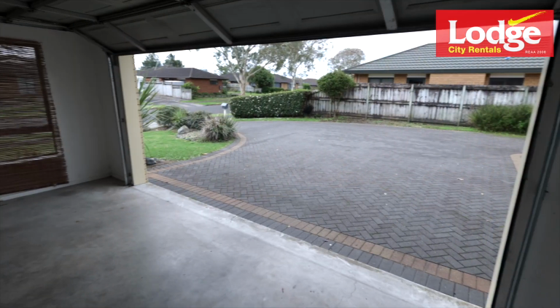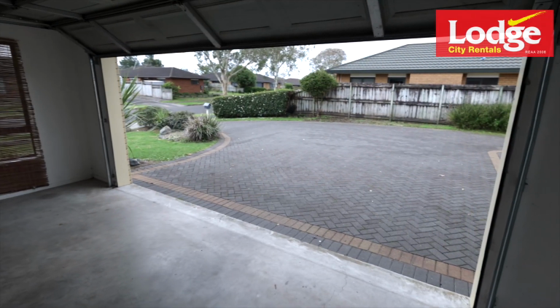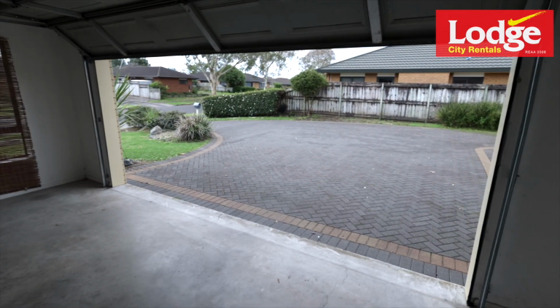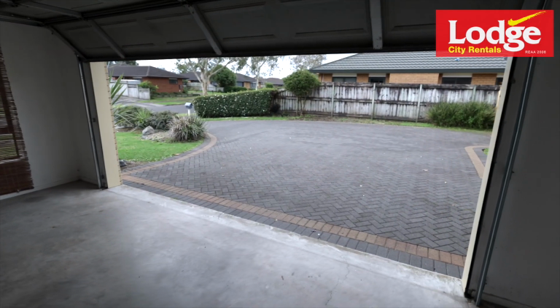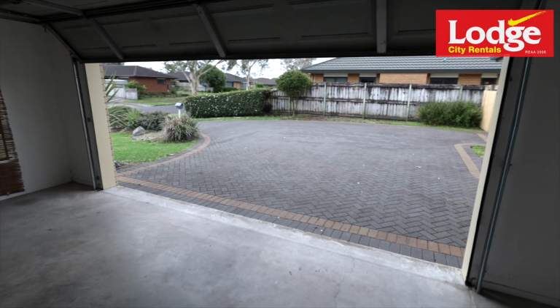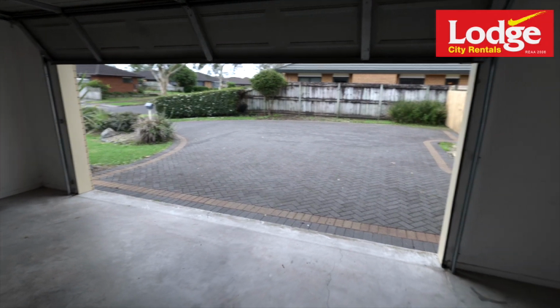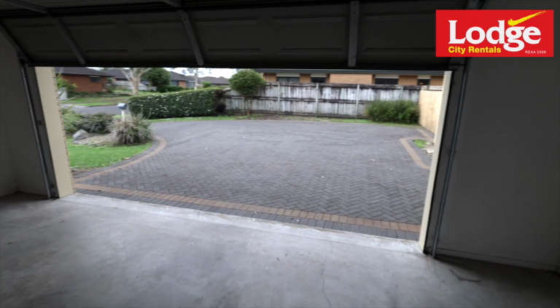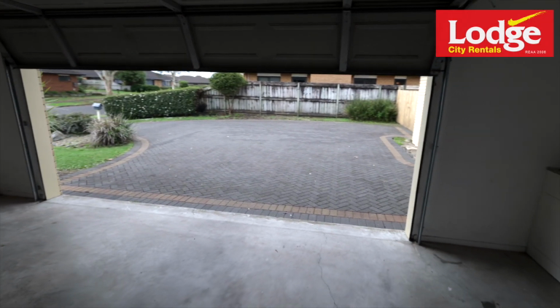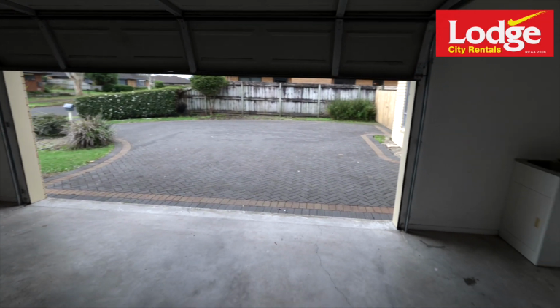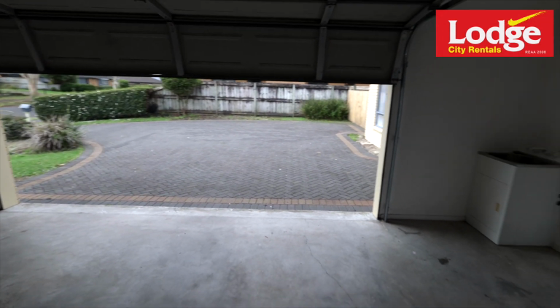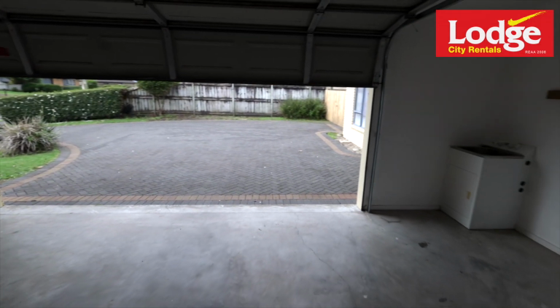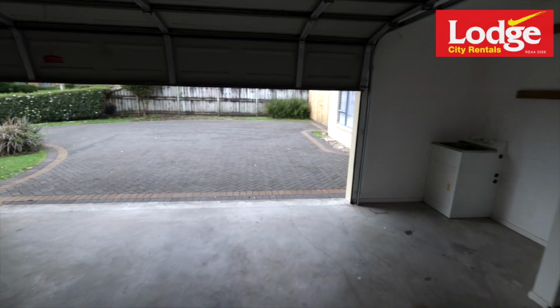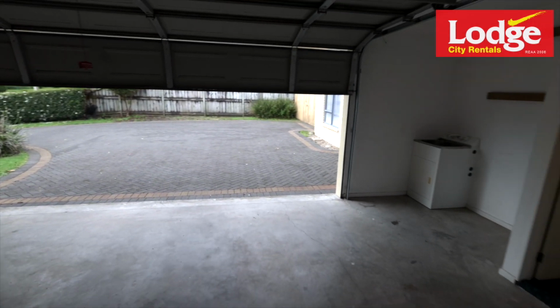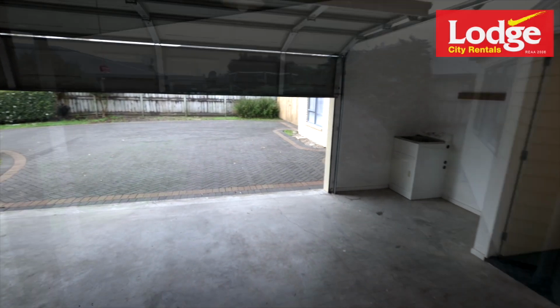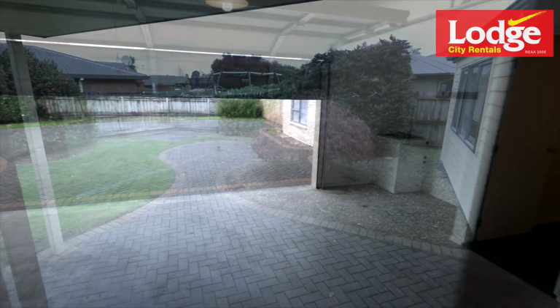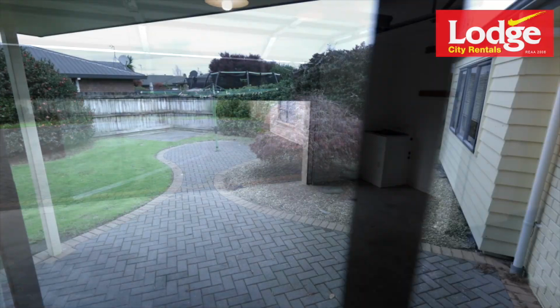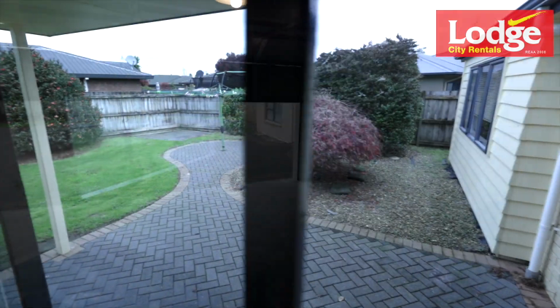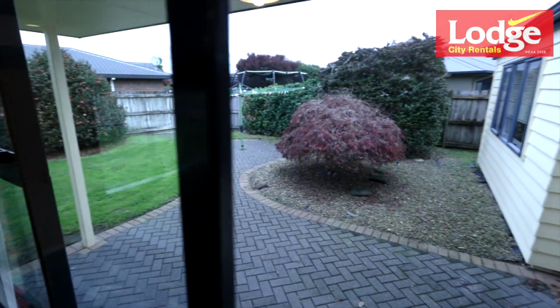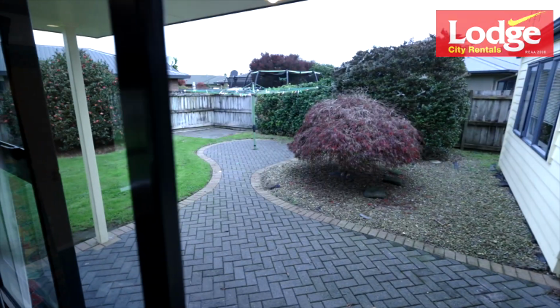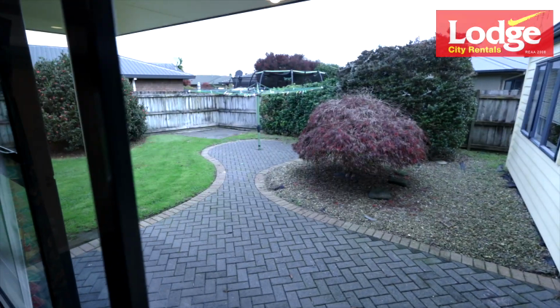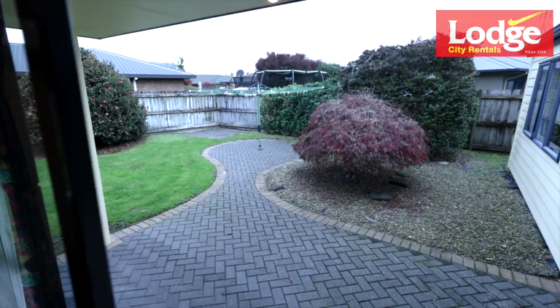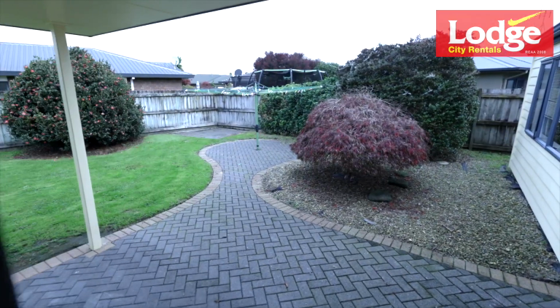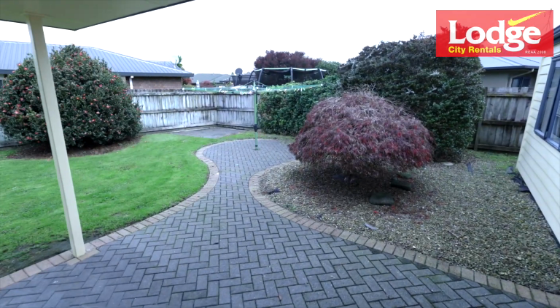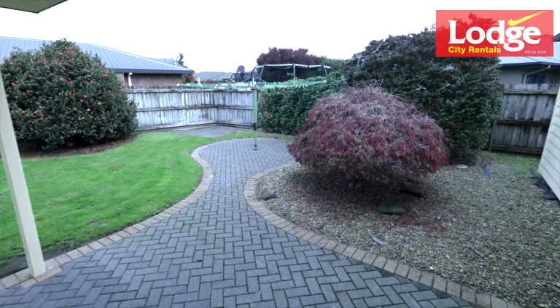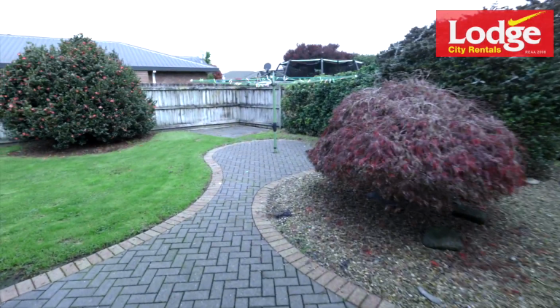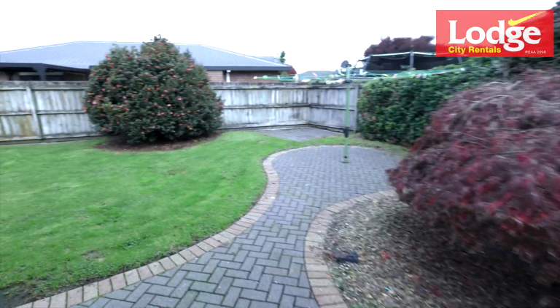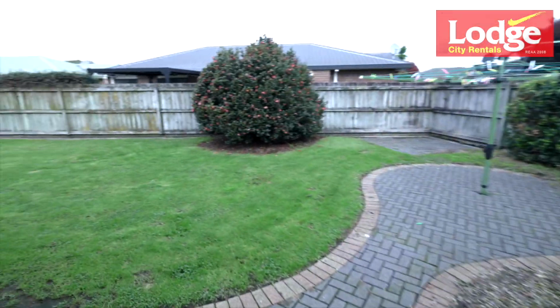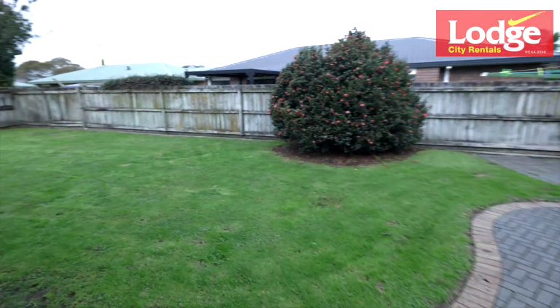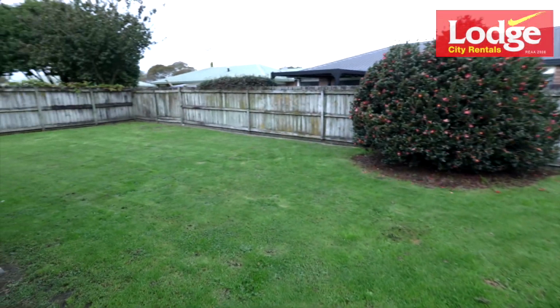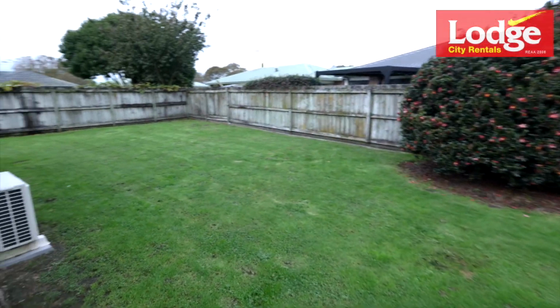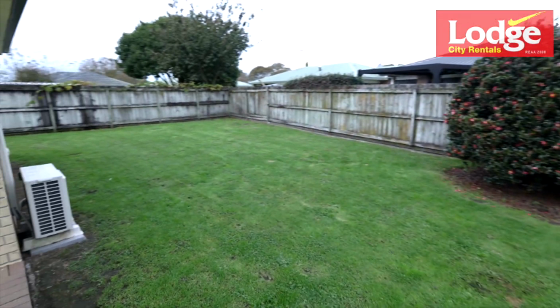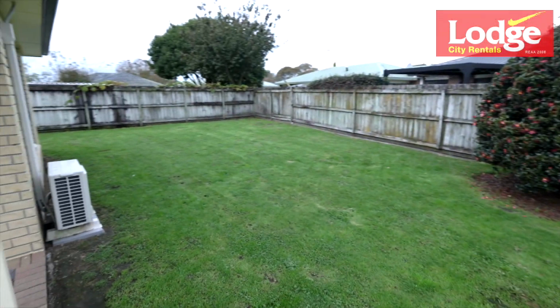This lovely property also features a double garage as well as a fully-fenced backyard, perfectly suited for some backyard cricket or a private area to relax in the sun.